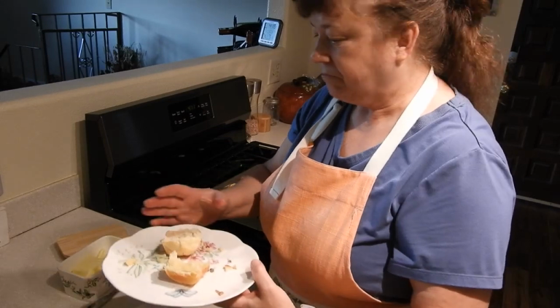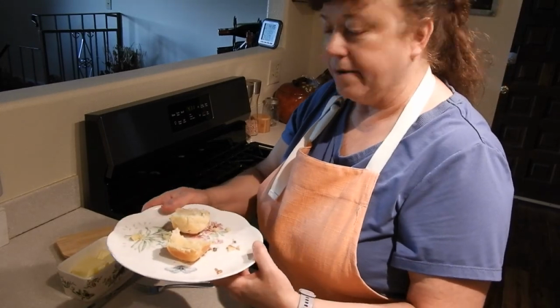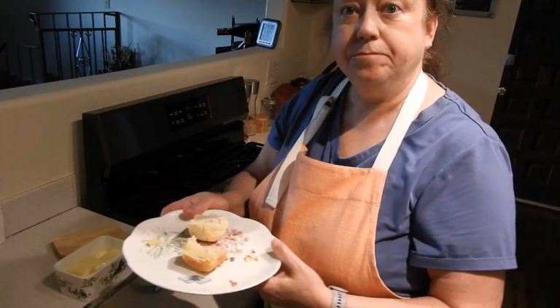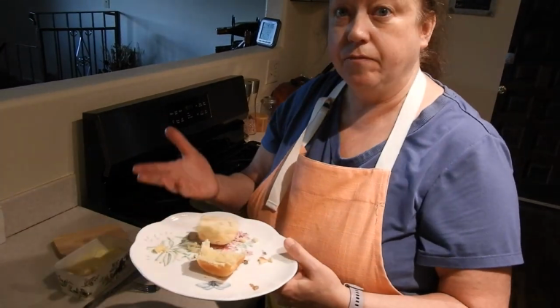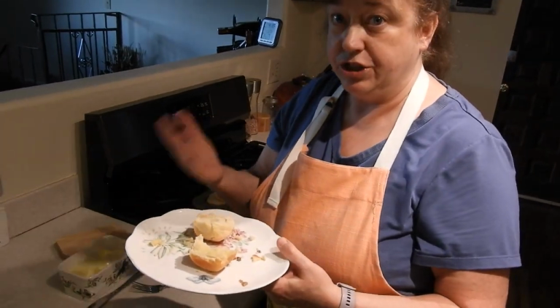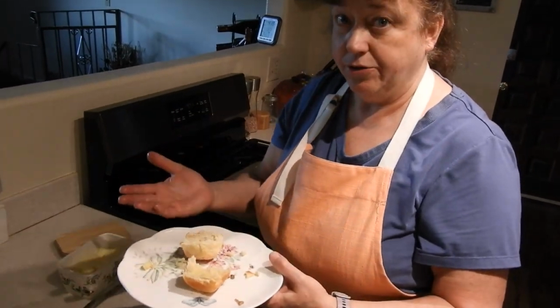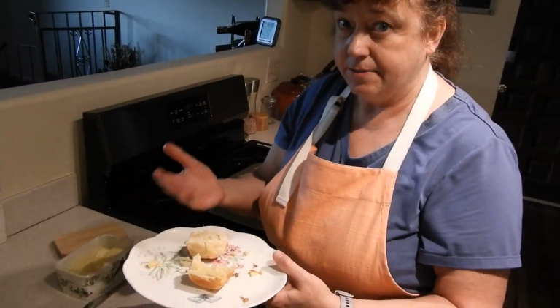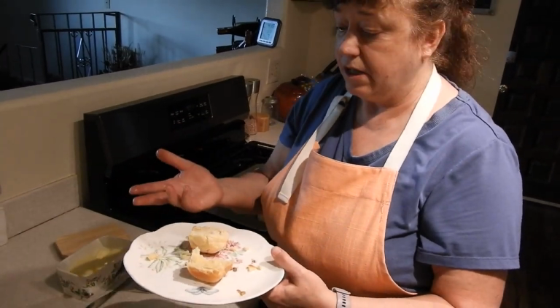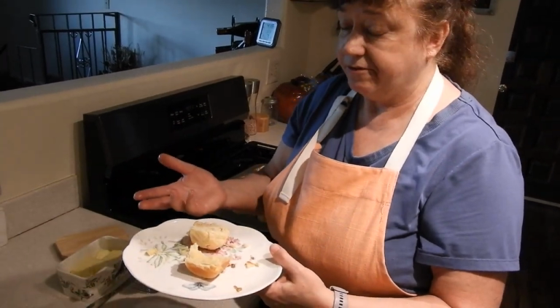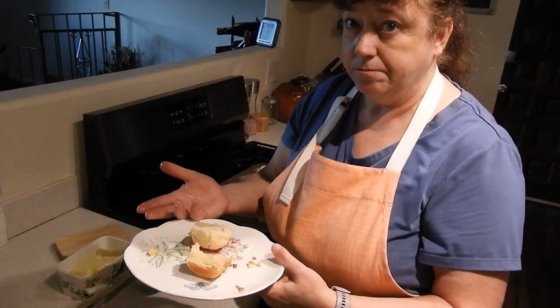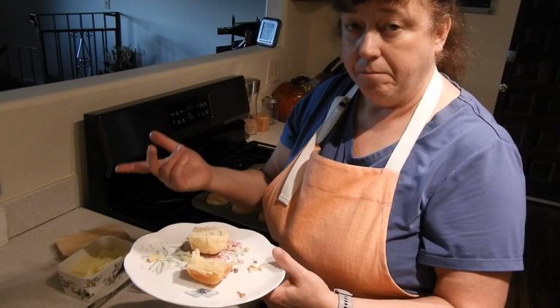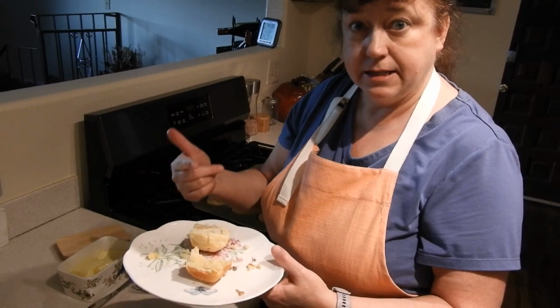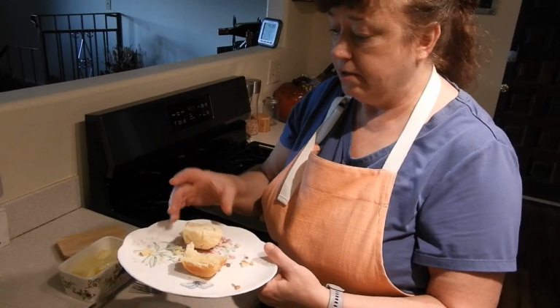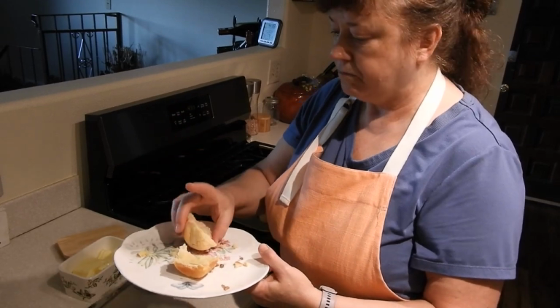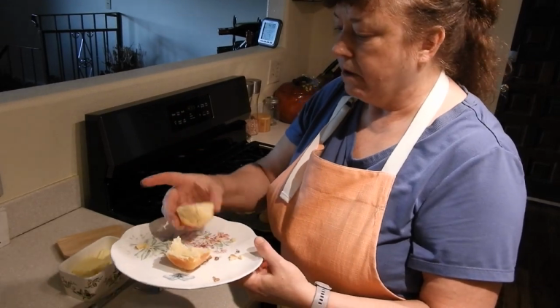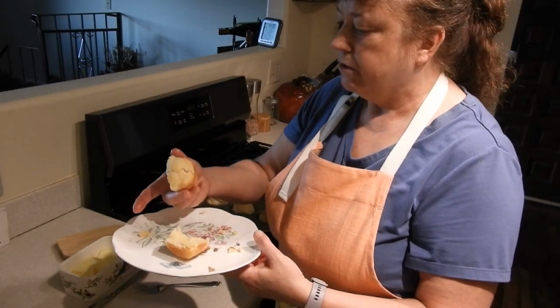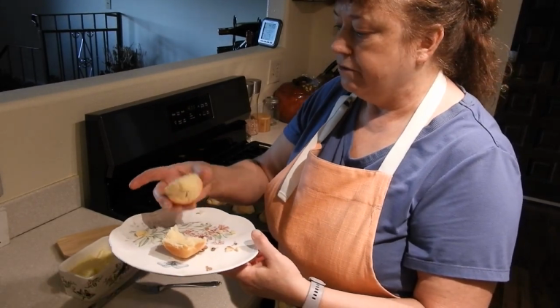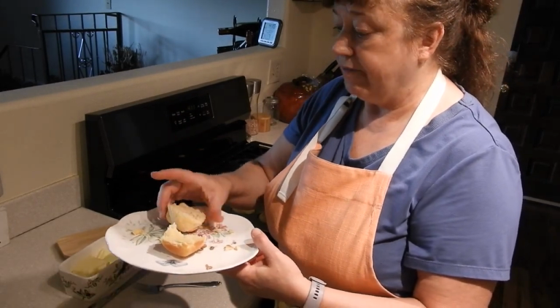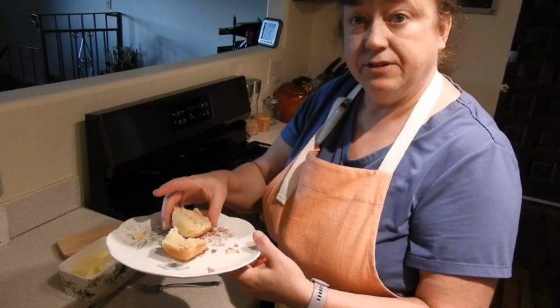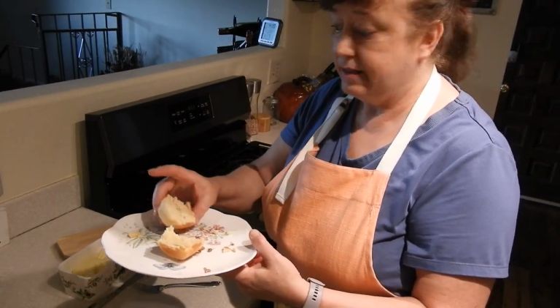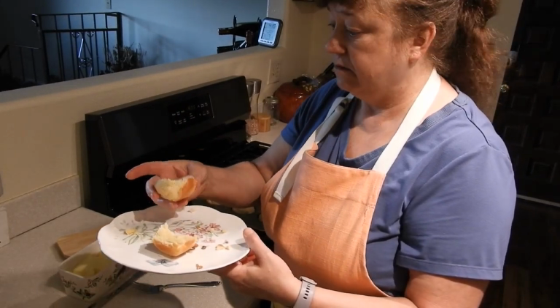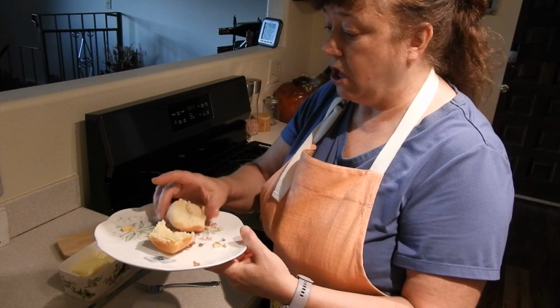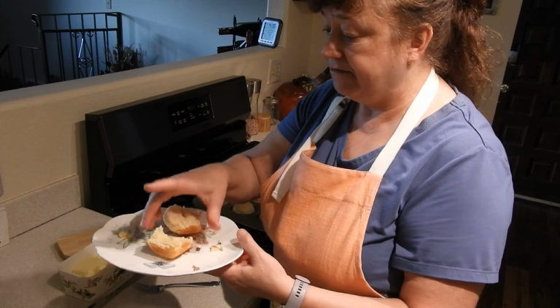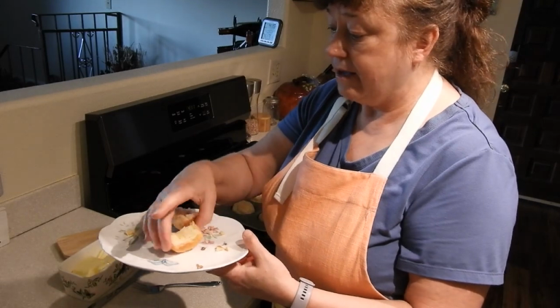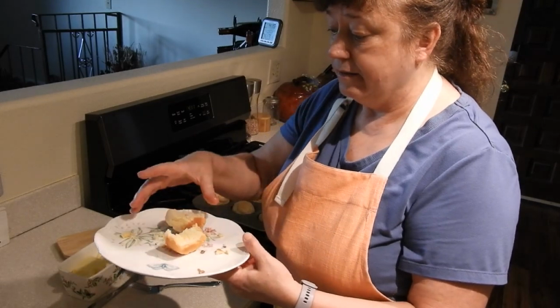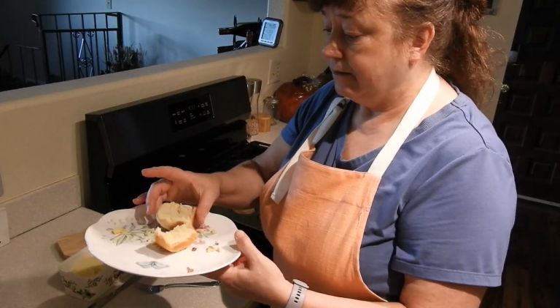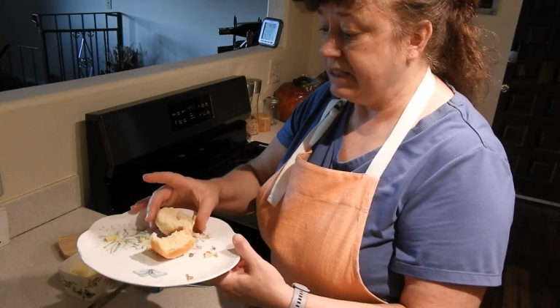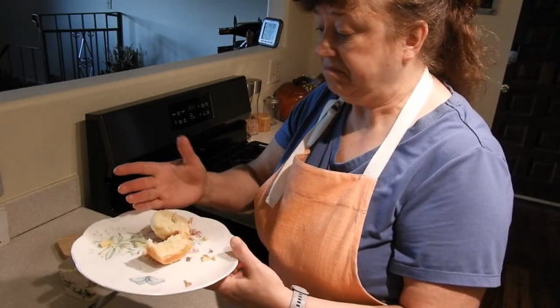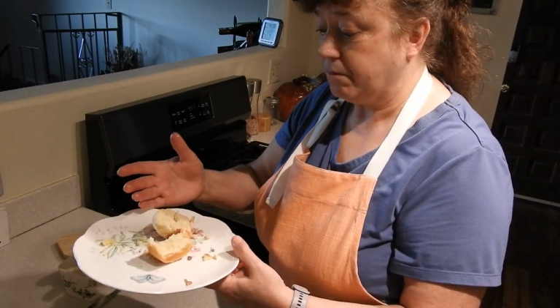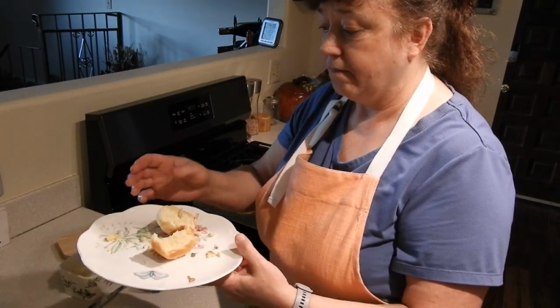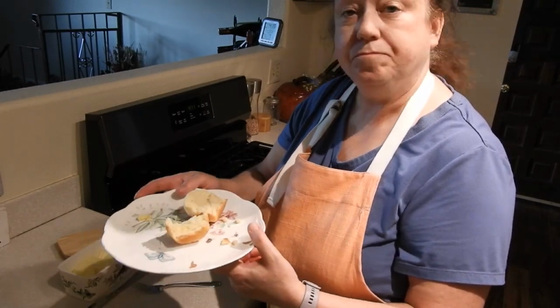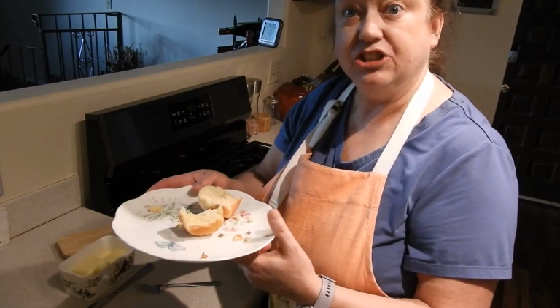With just three ingredients — self-rising flour, mayonnaise, and milk — you can have yourself a nice, soft, flaky biscuit. It's delicious.